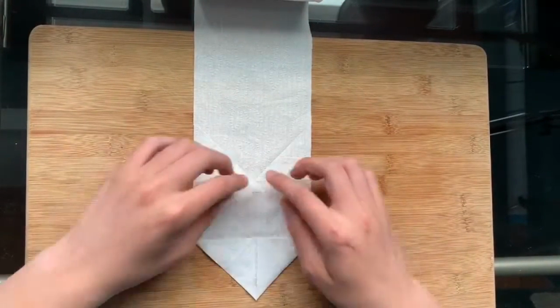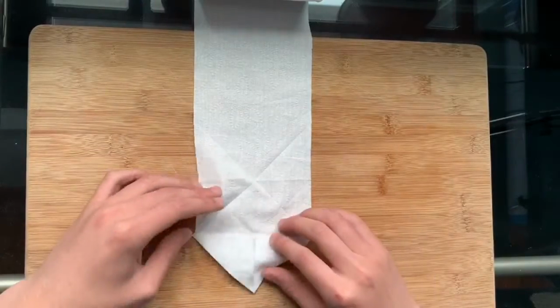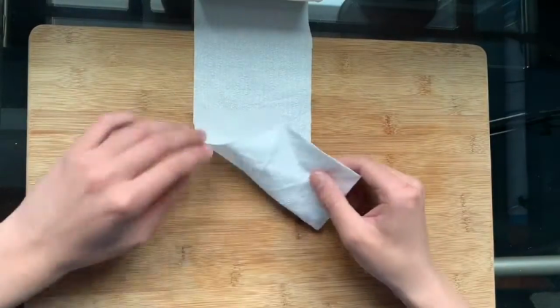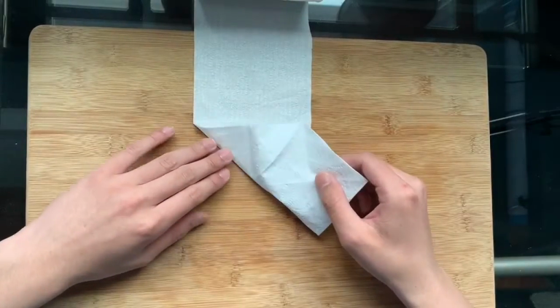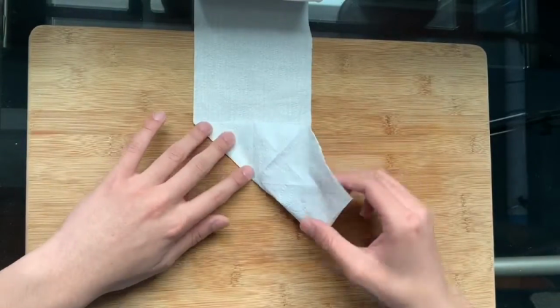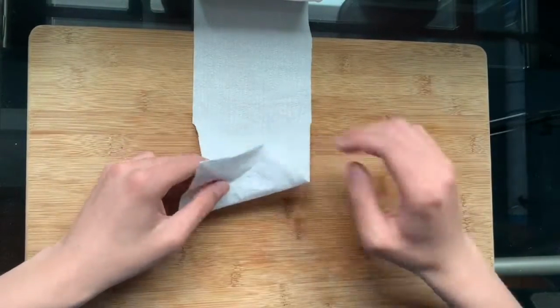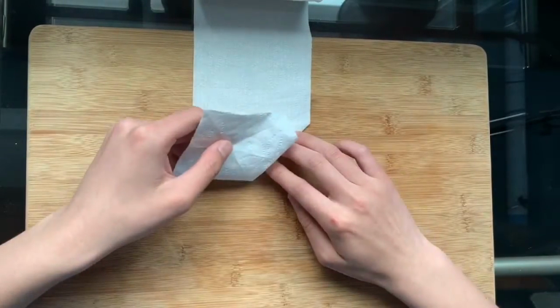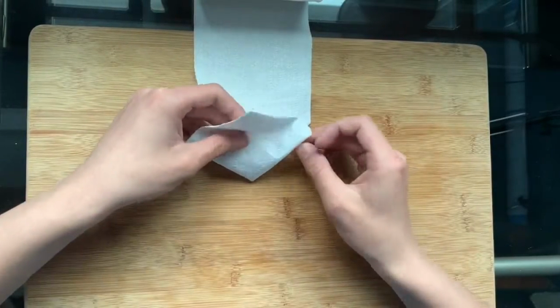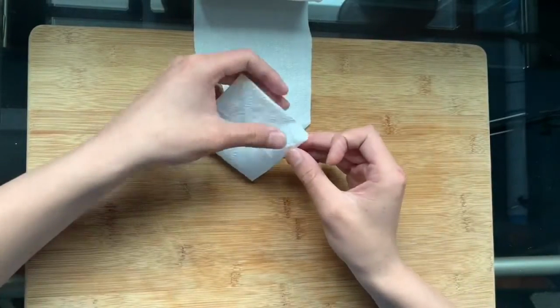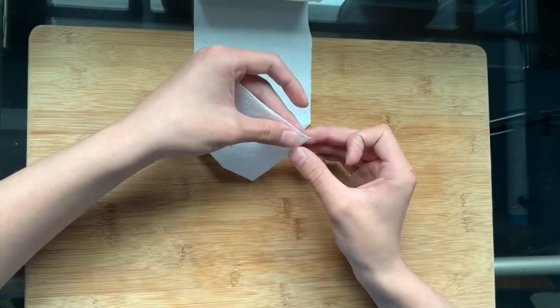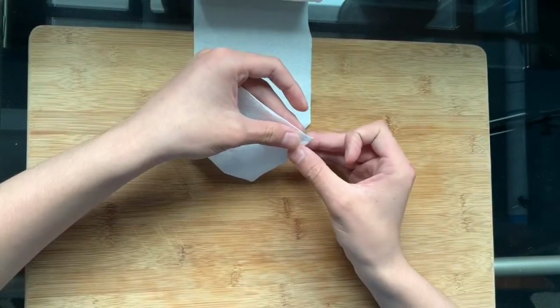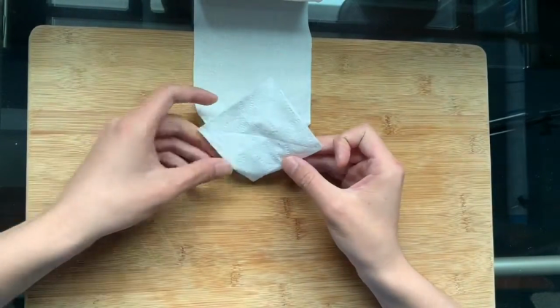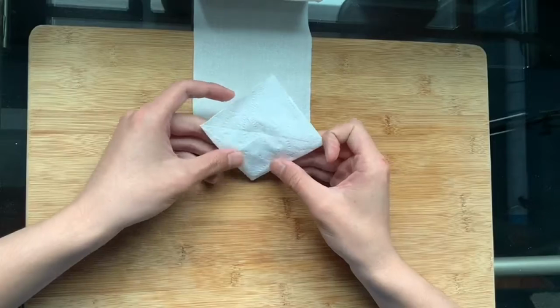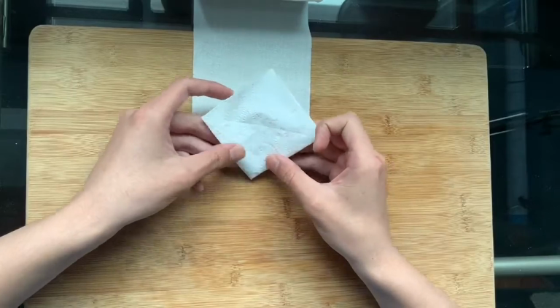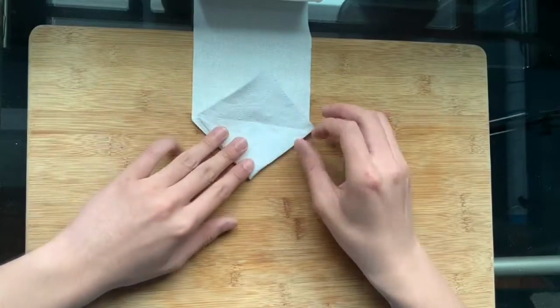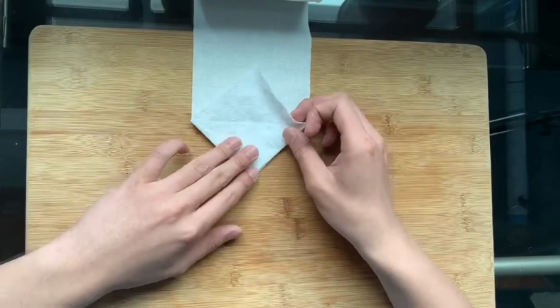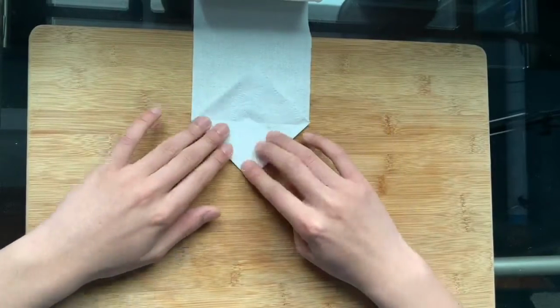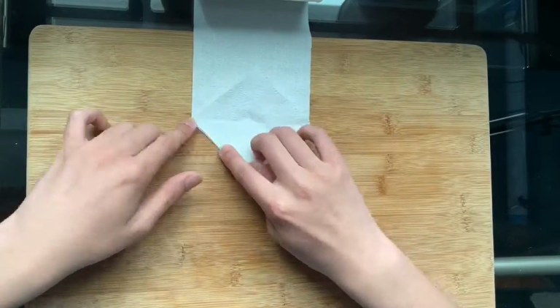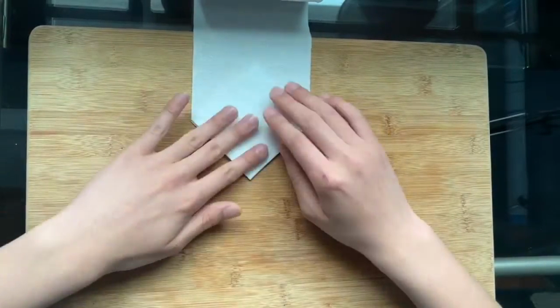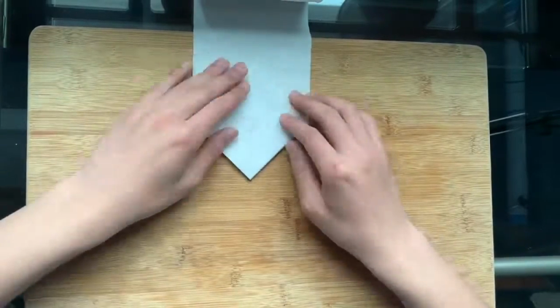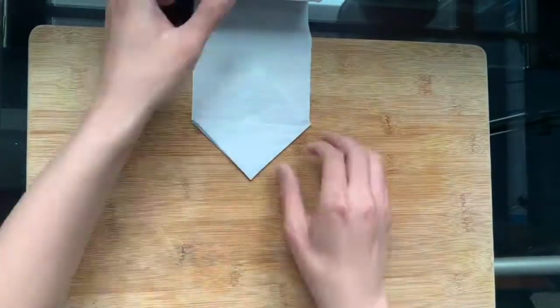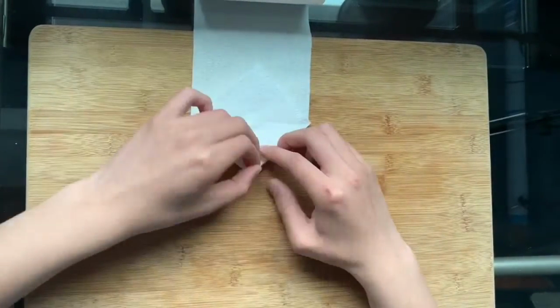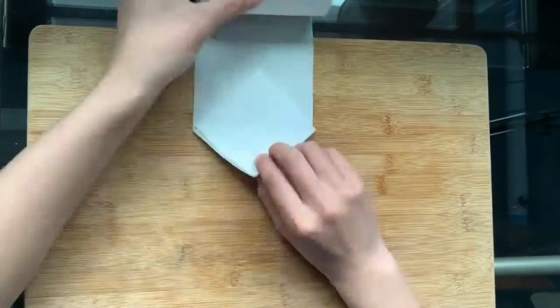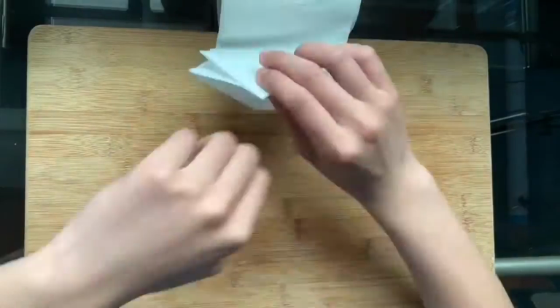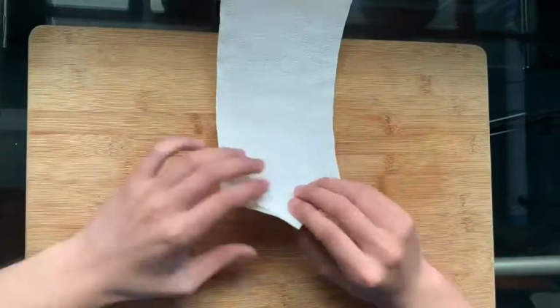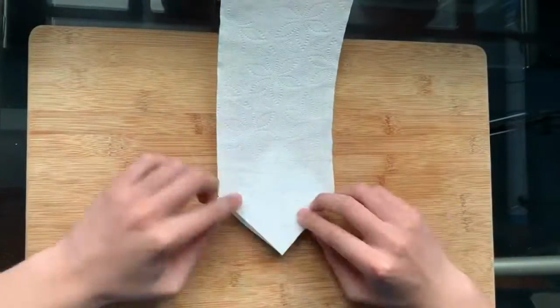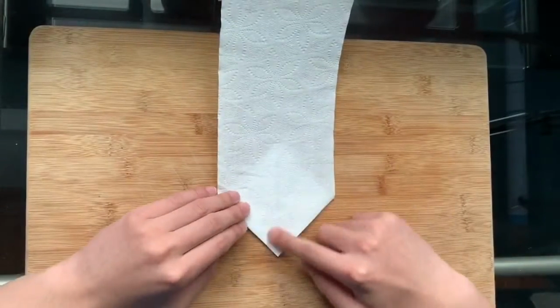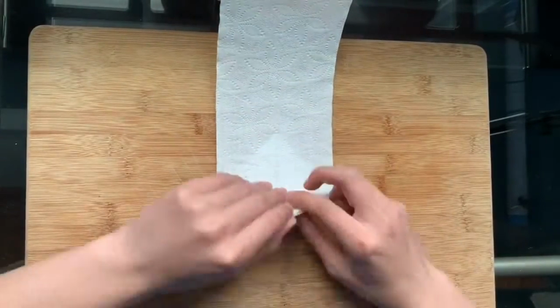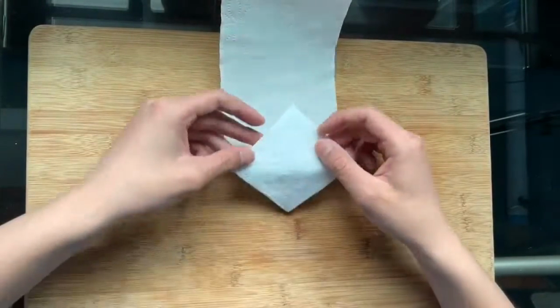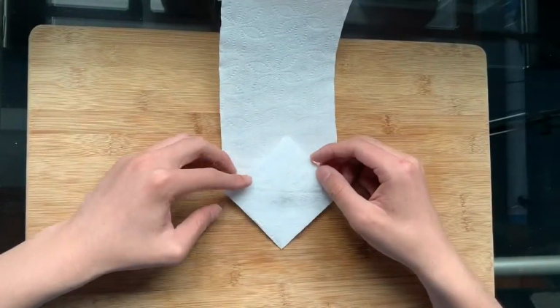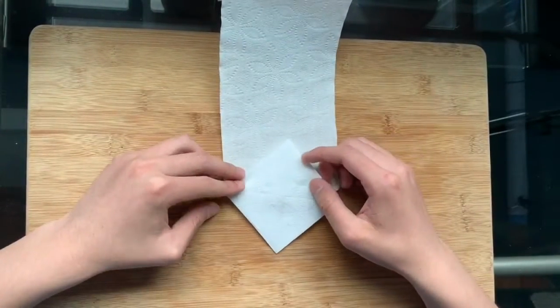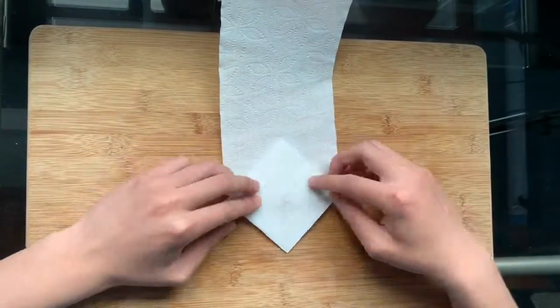Collapse all the previous folds like a triangle base and flip the roll over. Fold the paper so that the diamond is on the top.